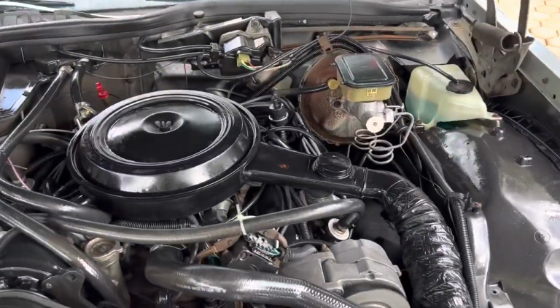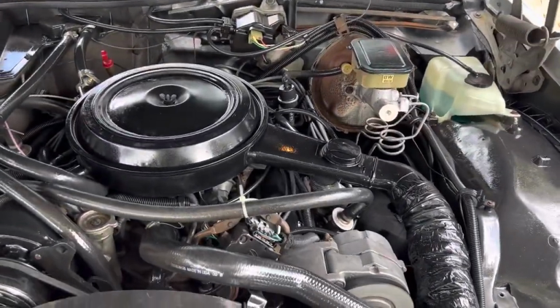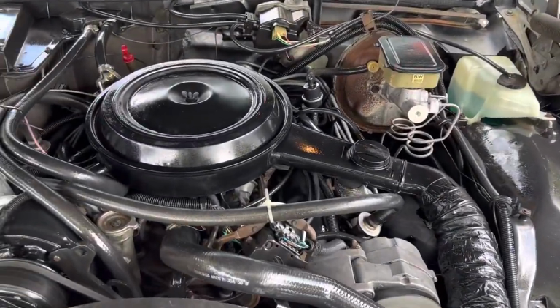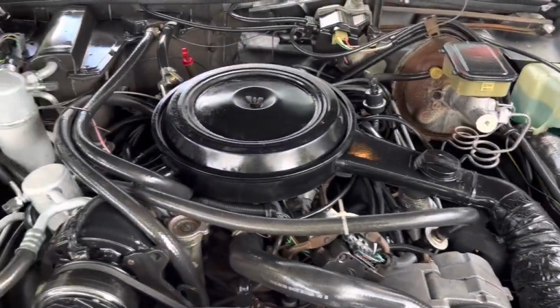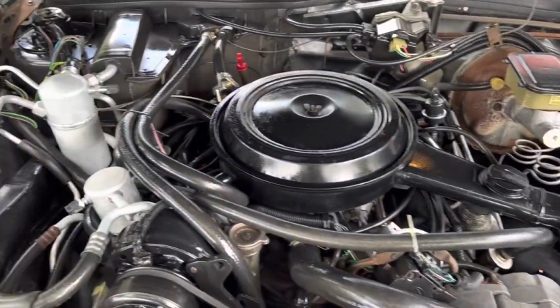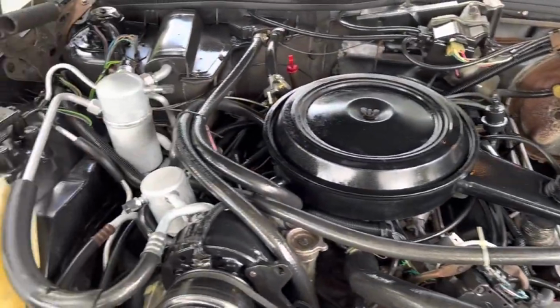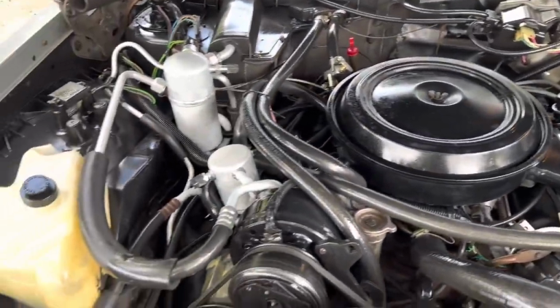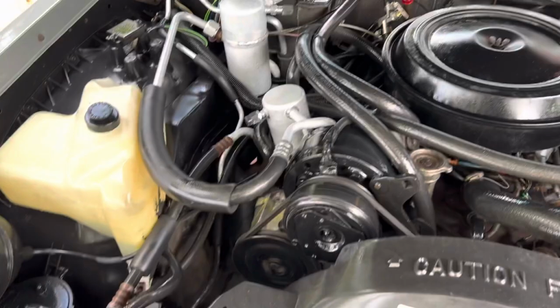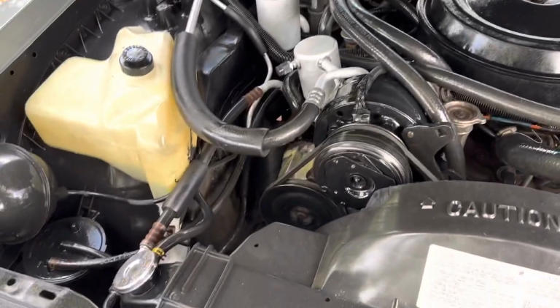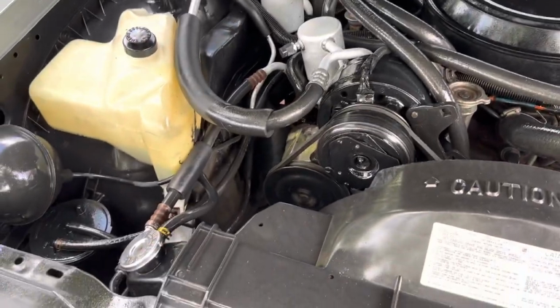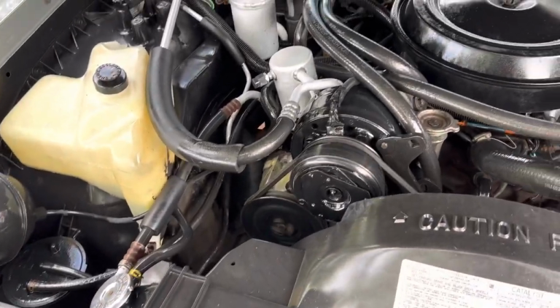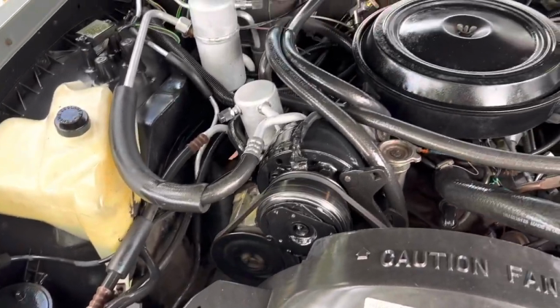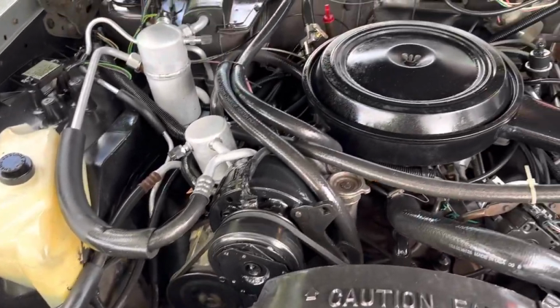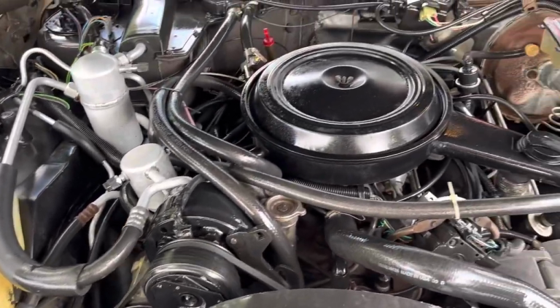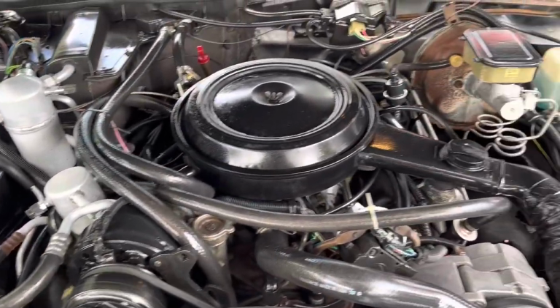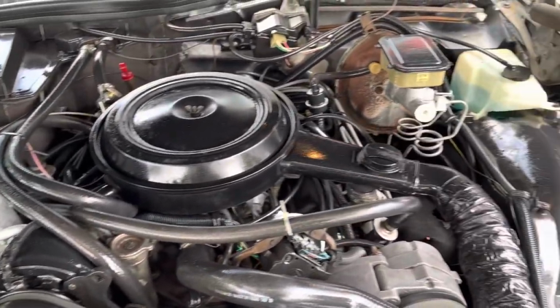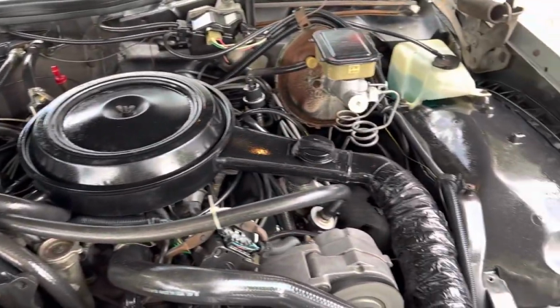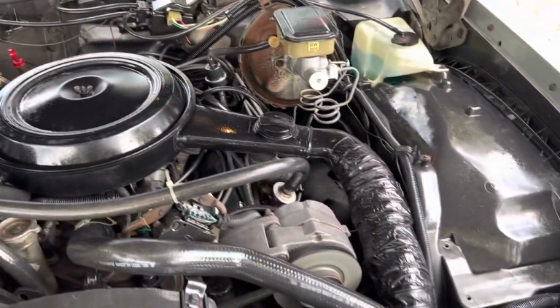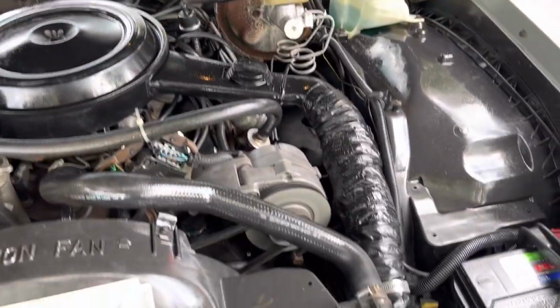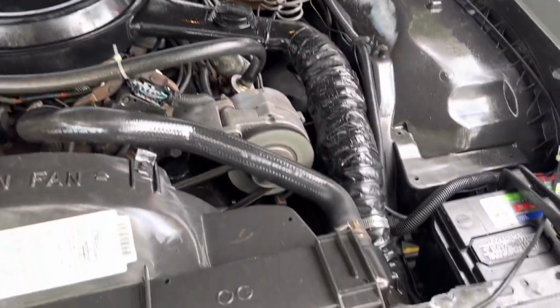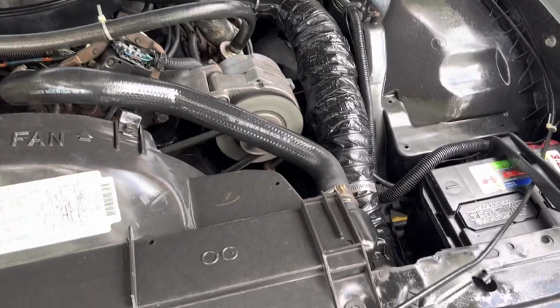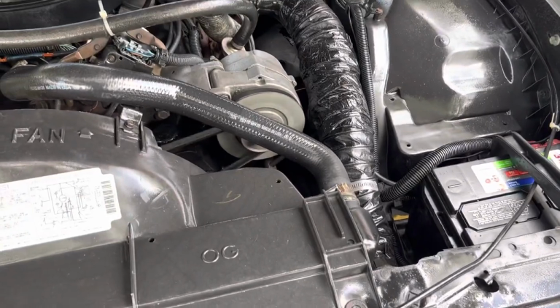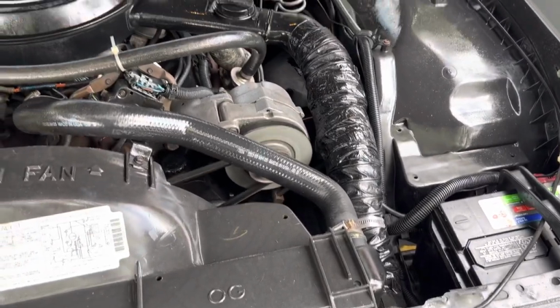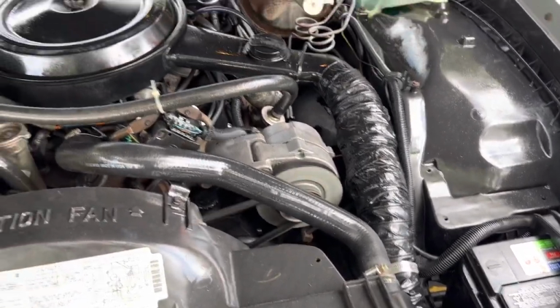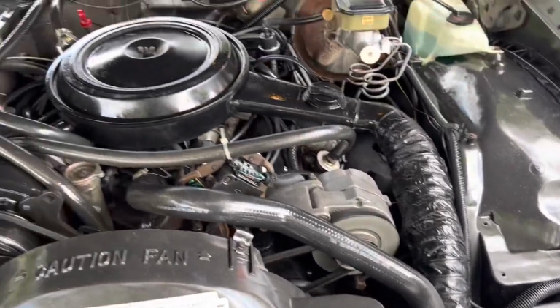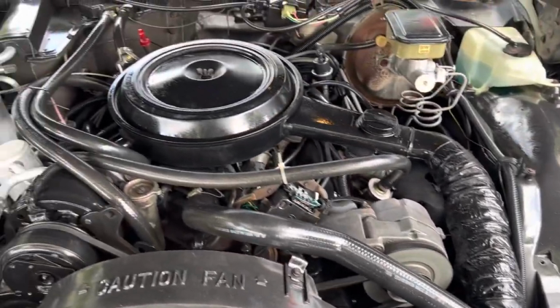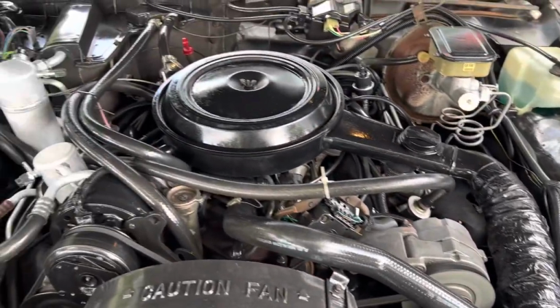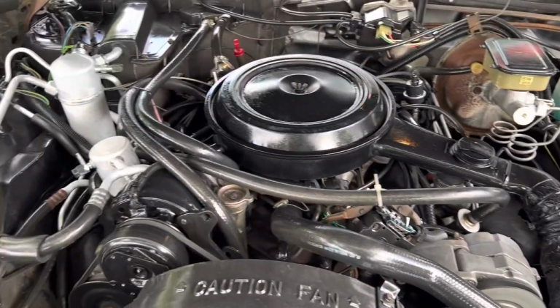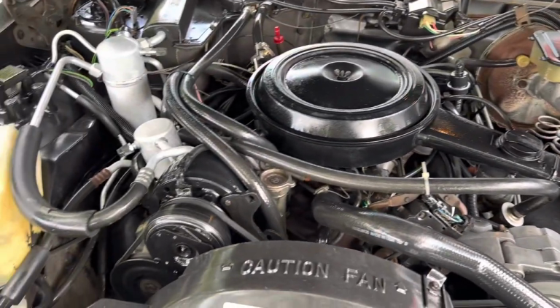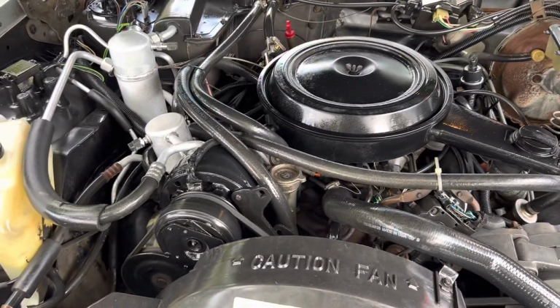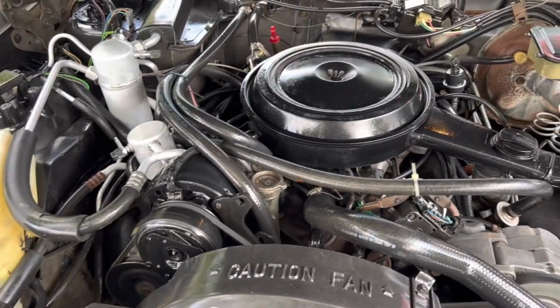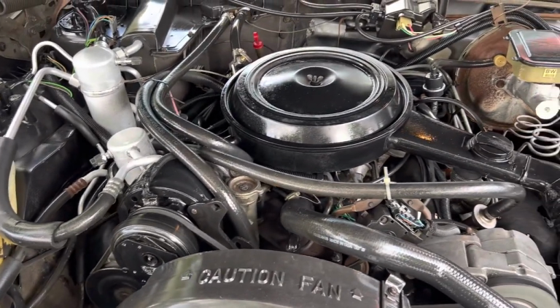It's got an Oldsmobile 5.0 — all stock and original, running great. The AC is there. It's ready to go.